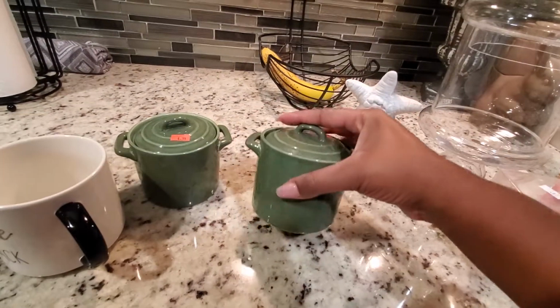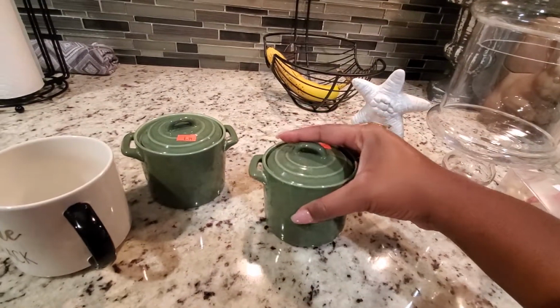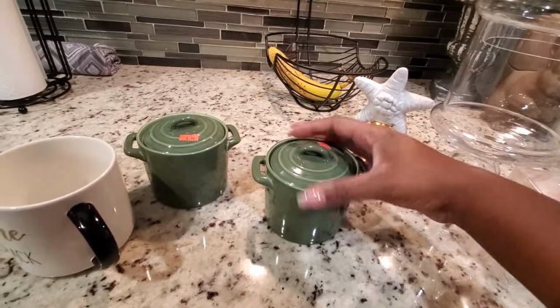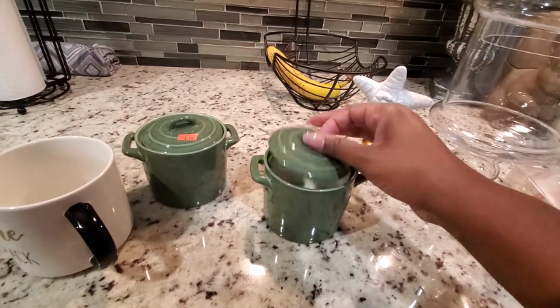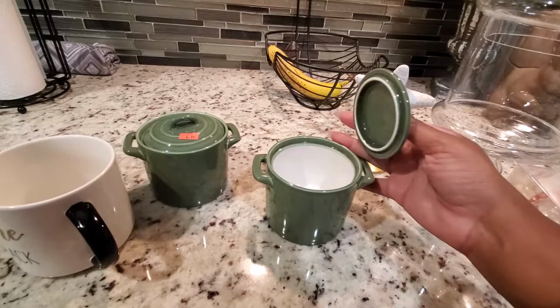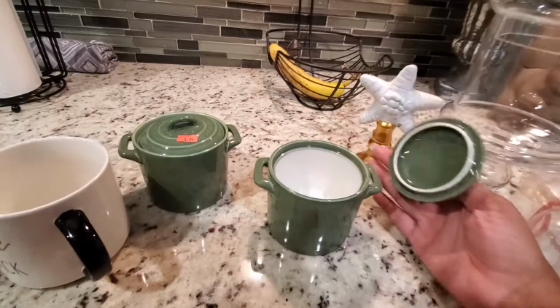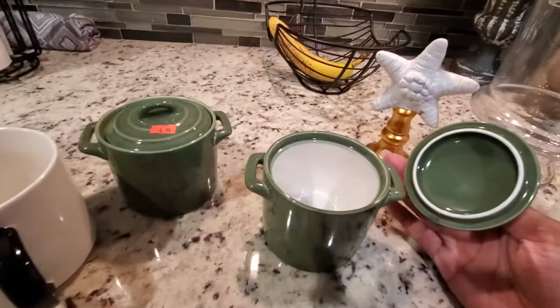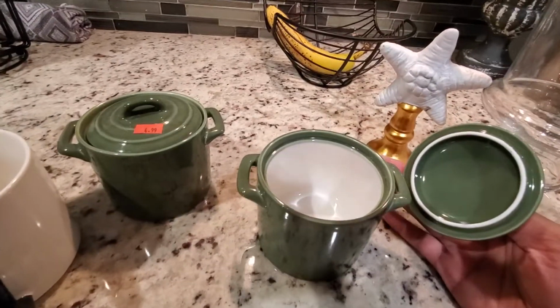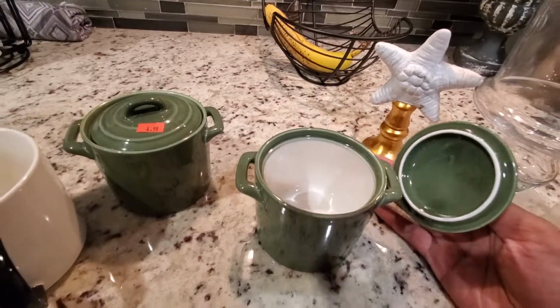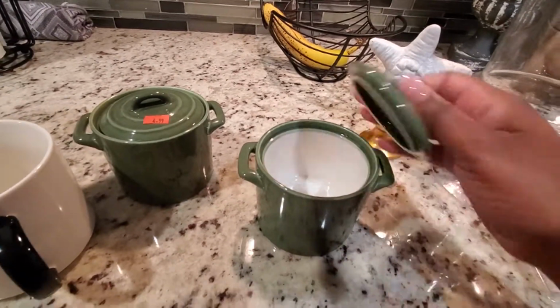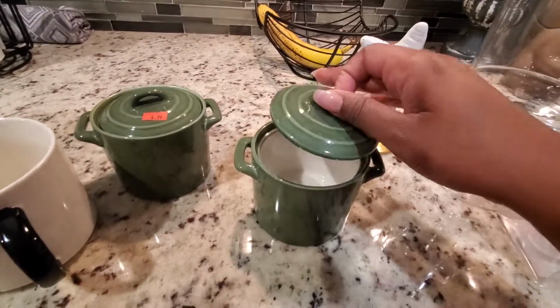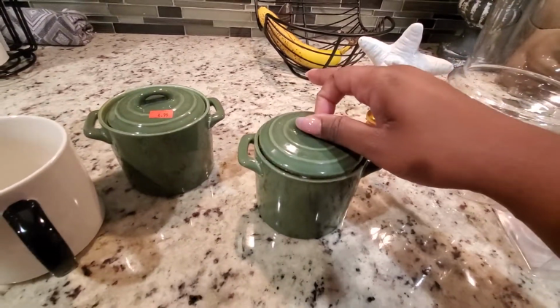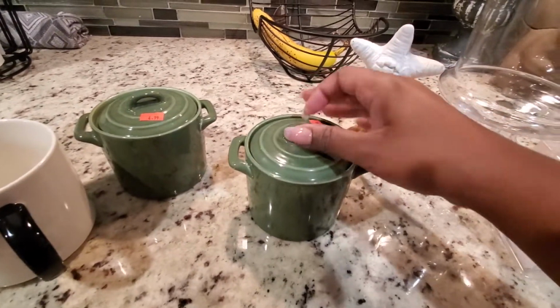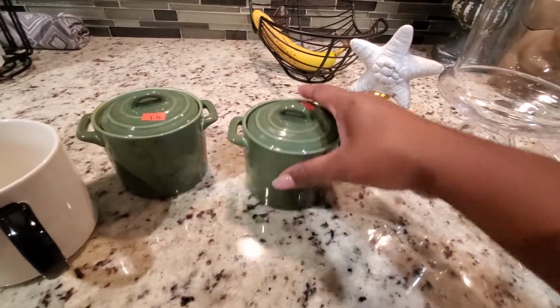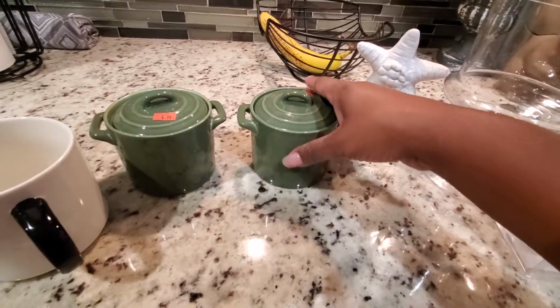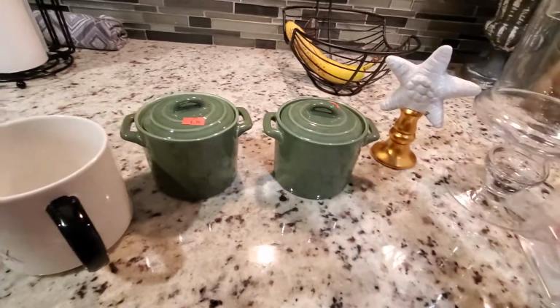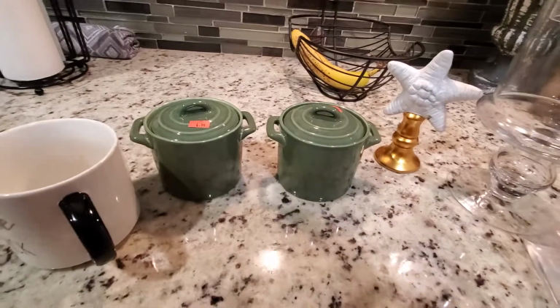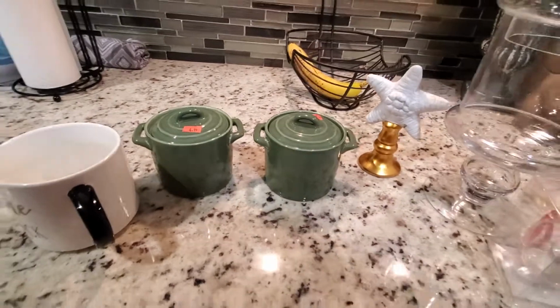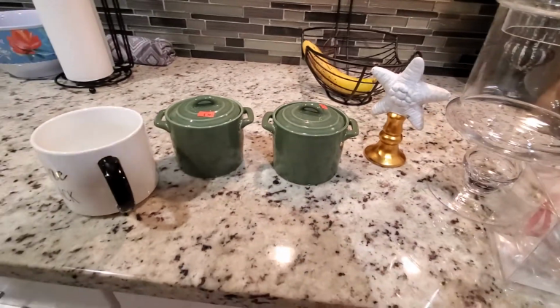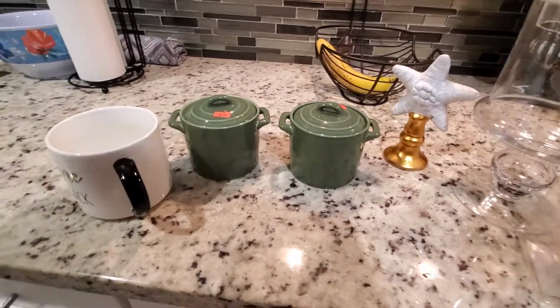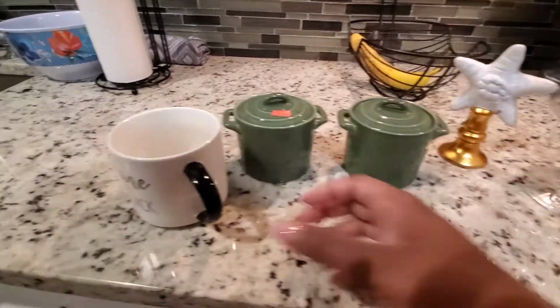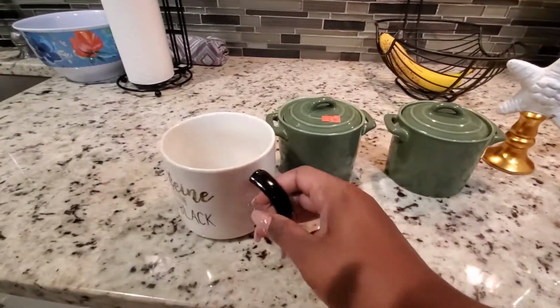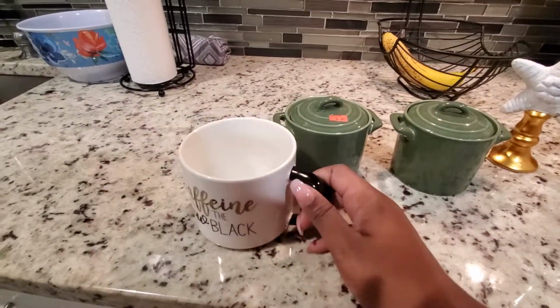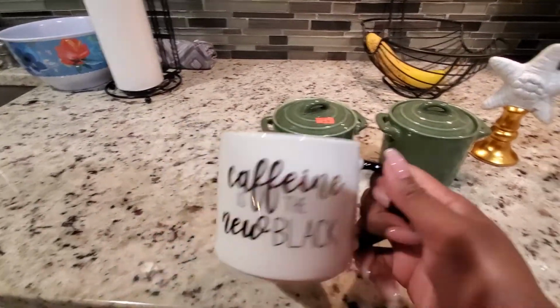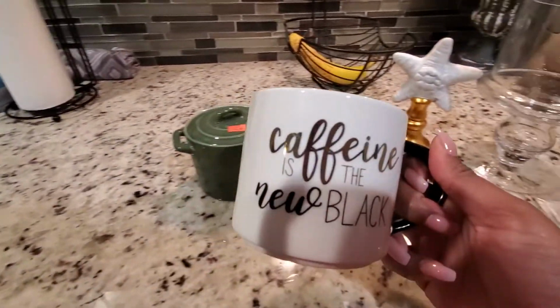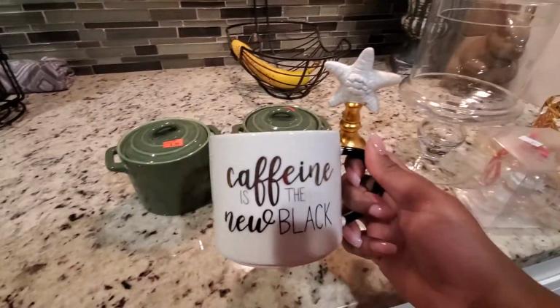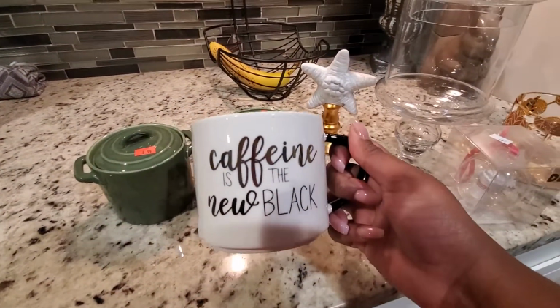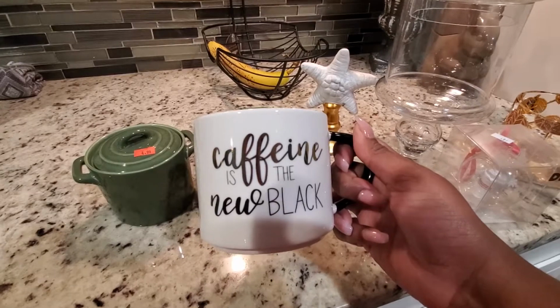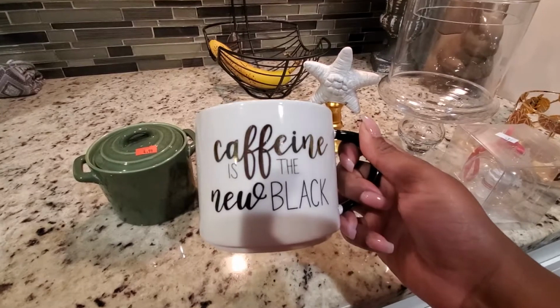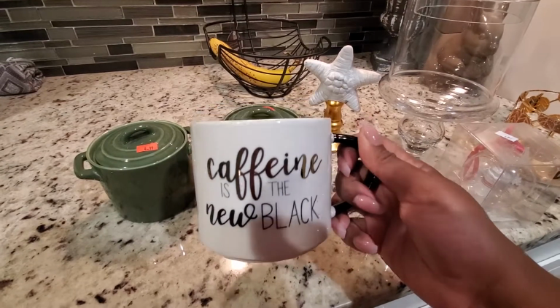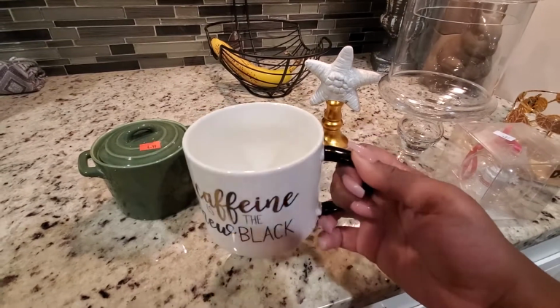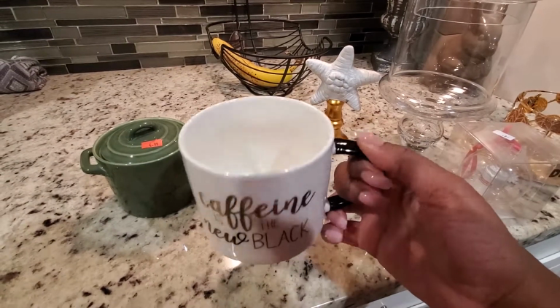You can use these to put in dips, butters, or spreads, or whatever — that's what I'll be using them for. Or you can use them for just decor. Lastly, I purchased this mug. It says 'Caffeine is the new black' and it was $0.99.